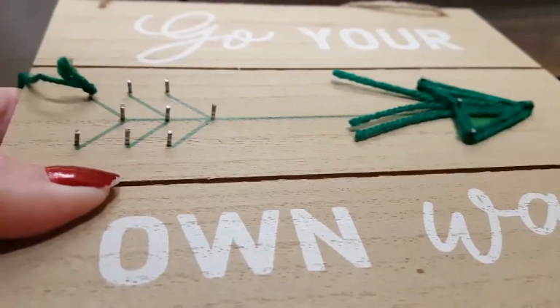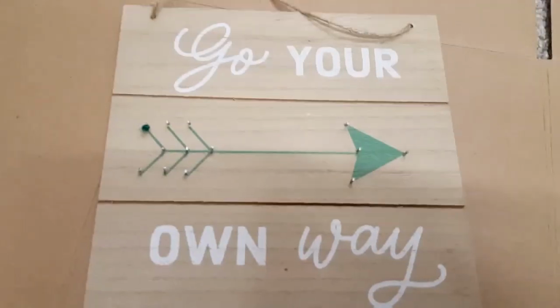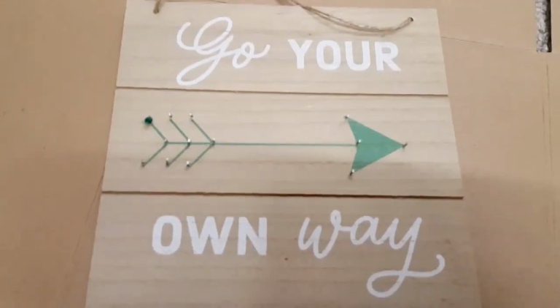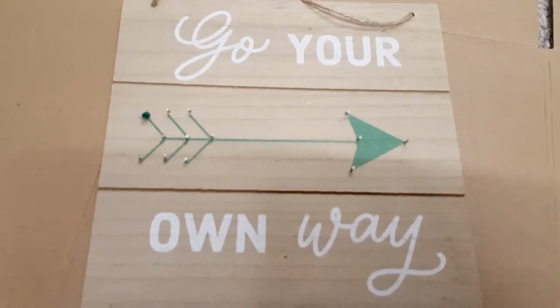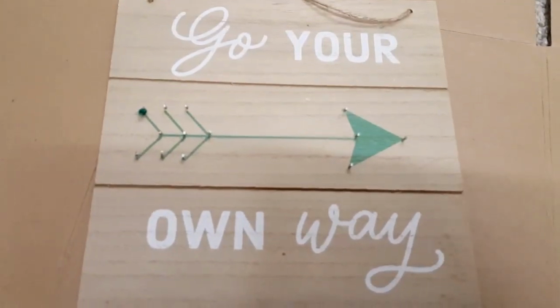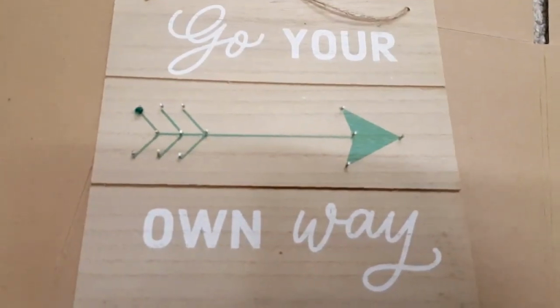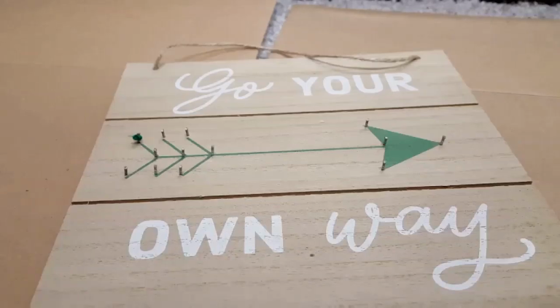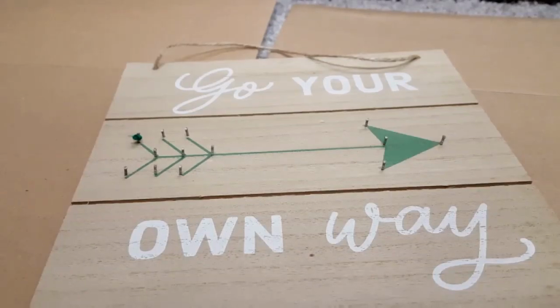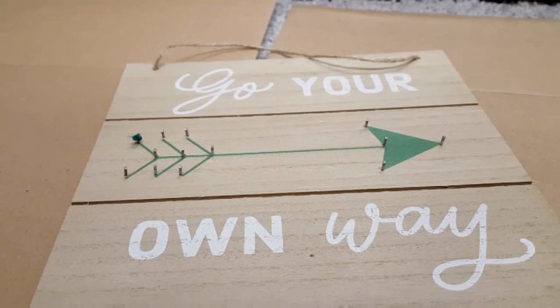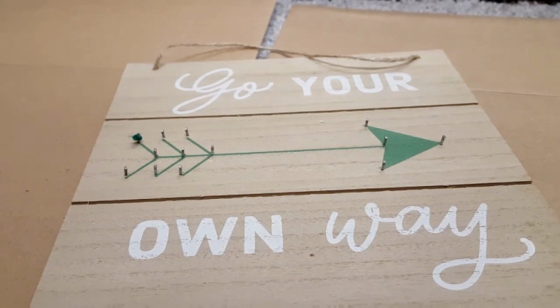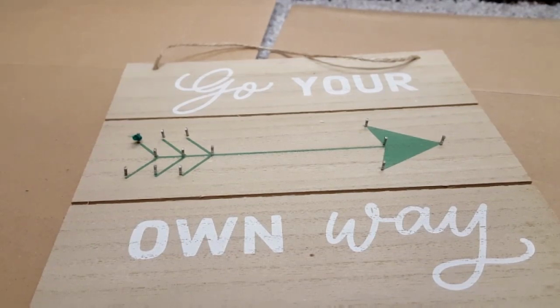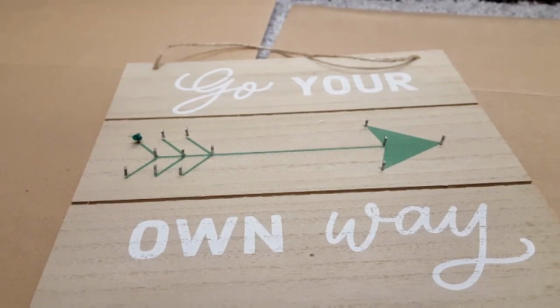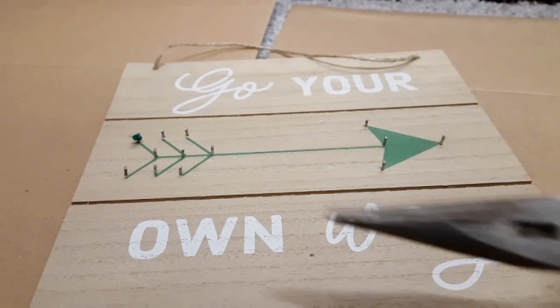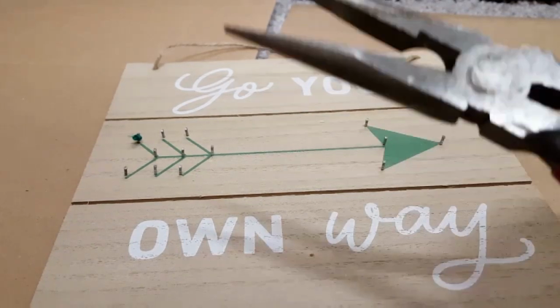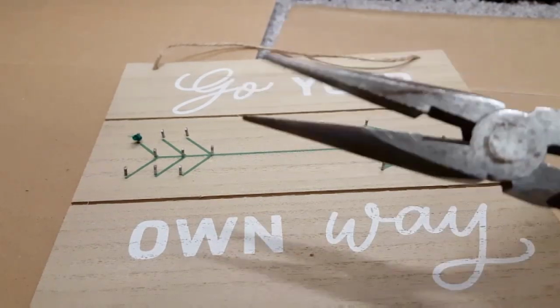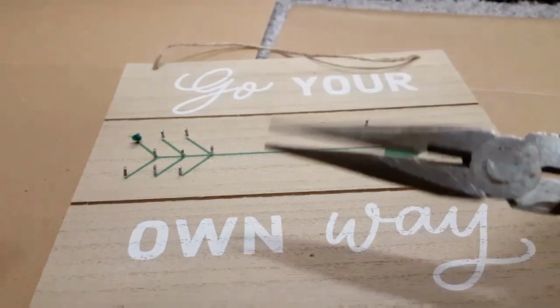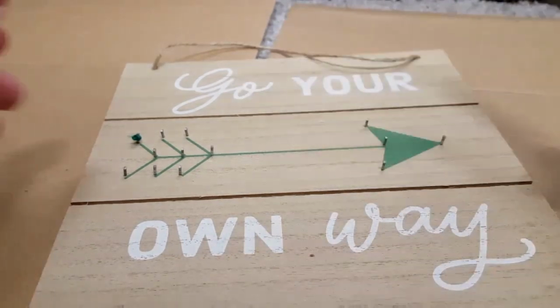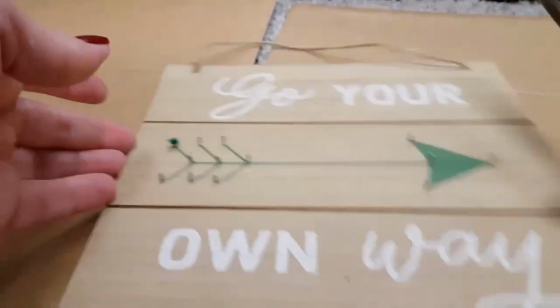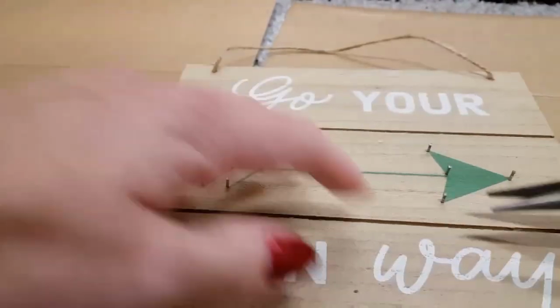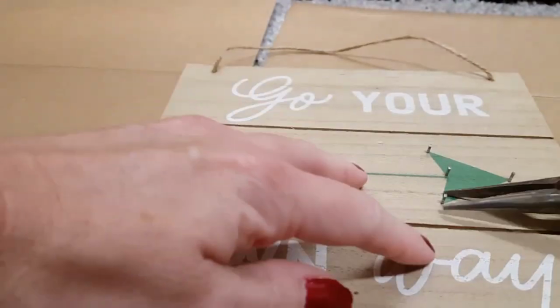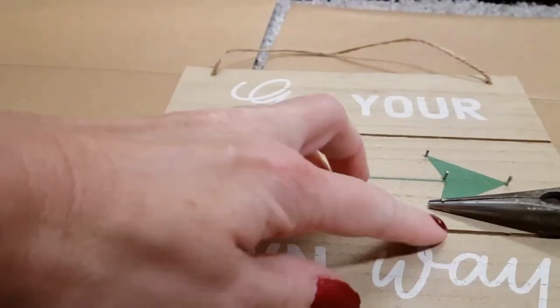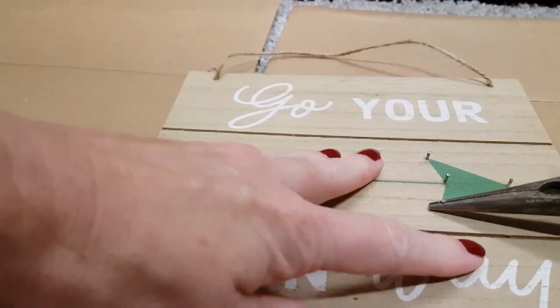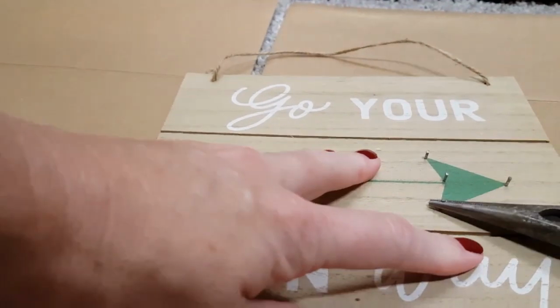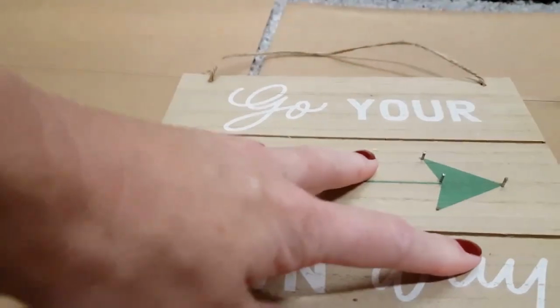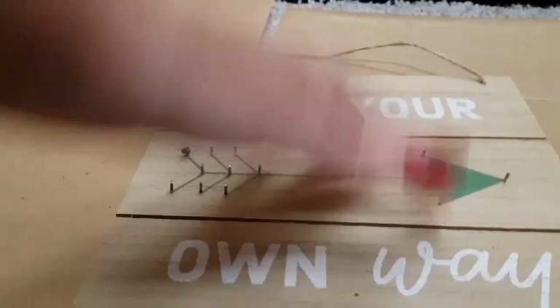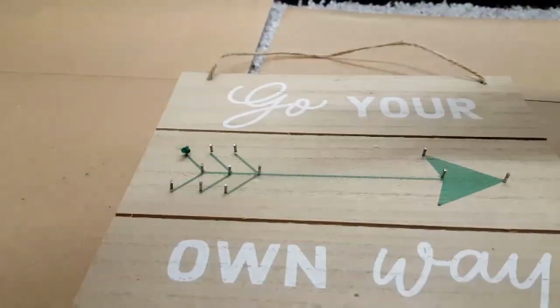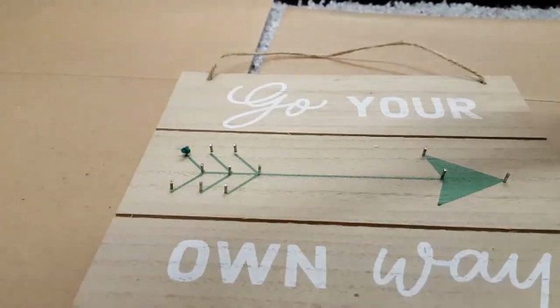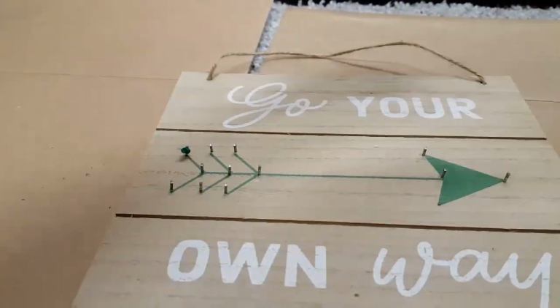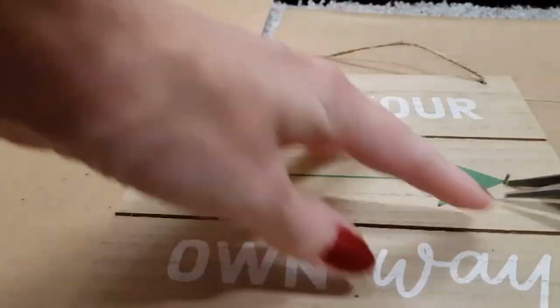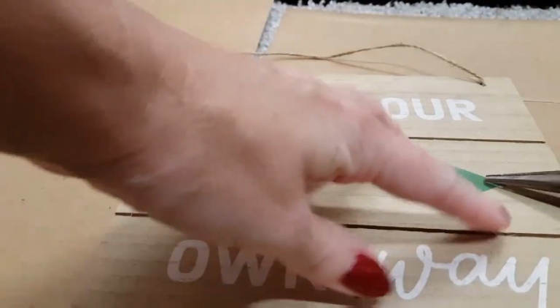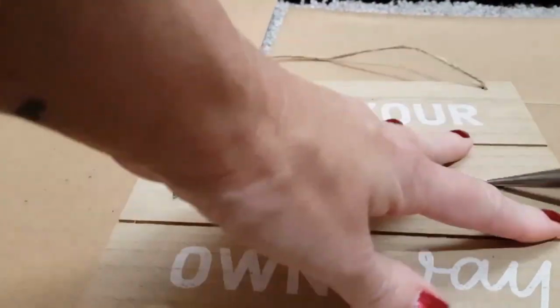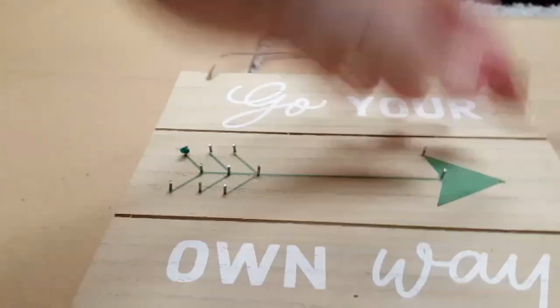You're going to take your scissors and clip all the yarn off. Then take your needle nose pliers and pull out all the nails. Be sure you pull upright and not sideways because the wood will split.